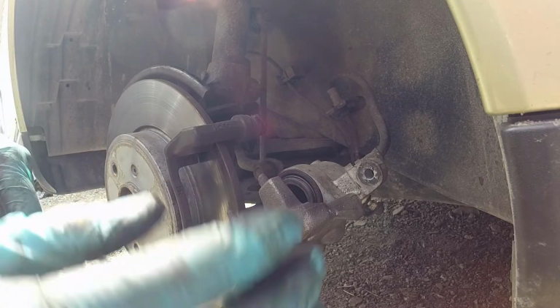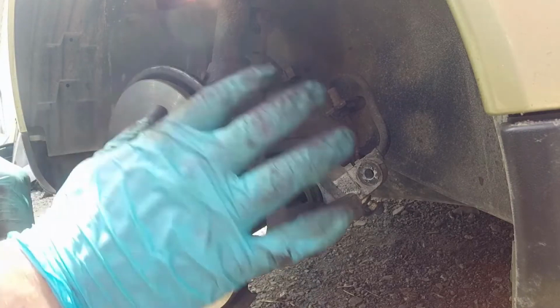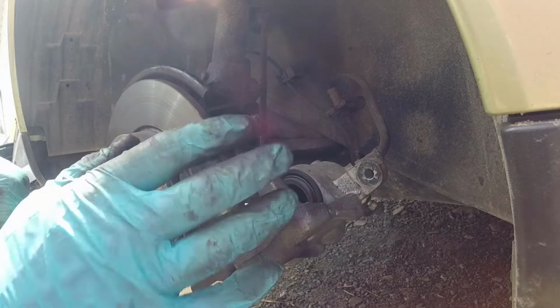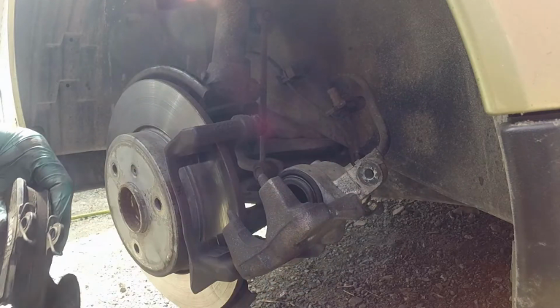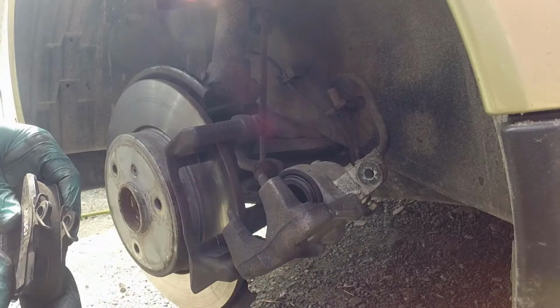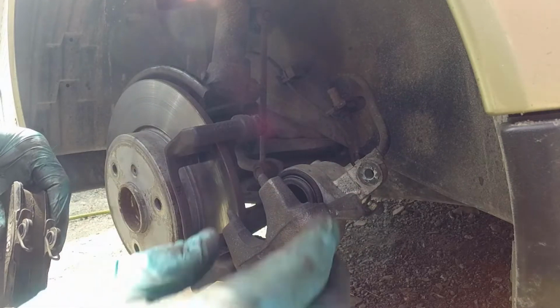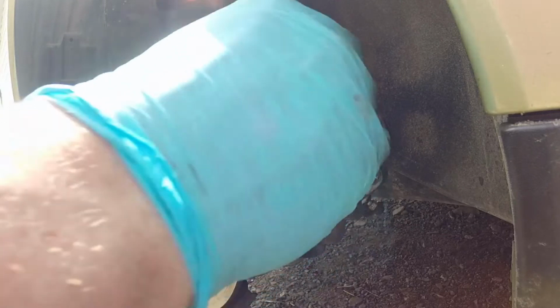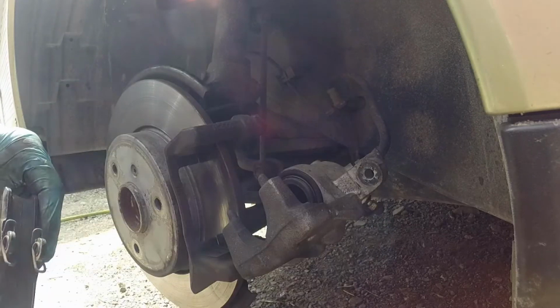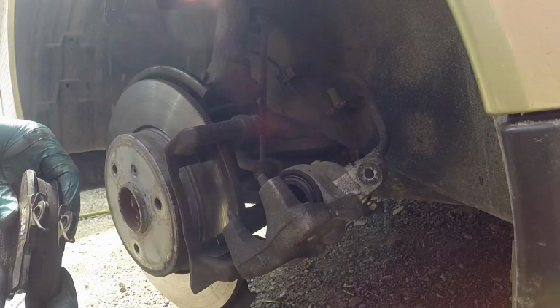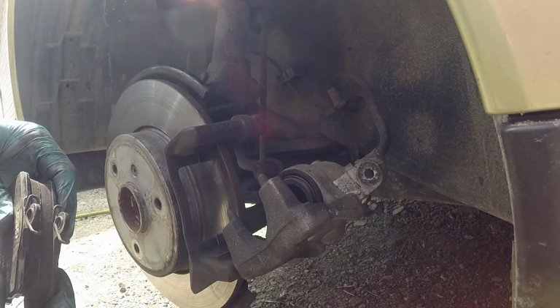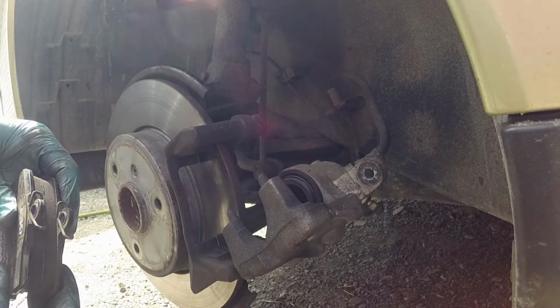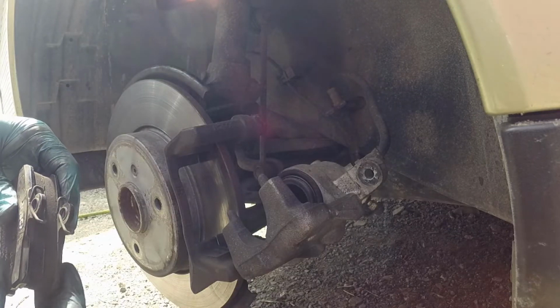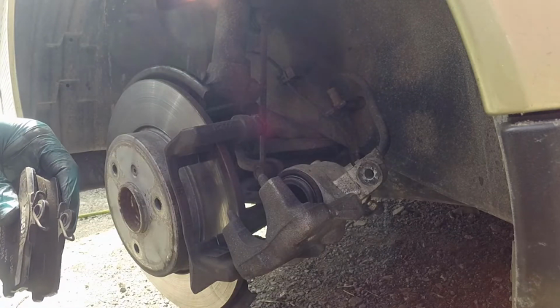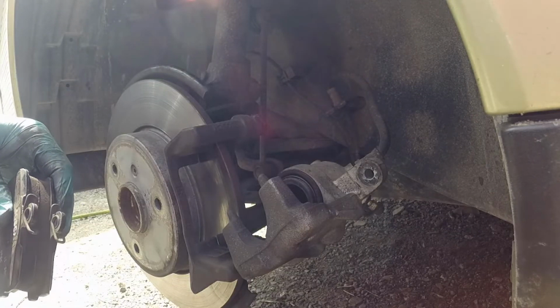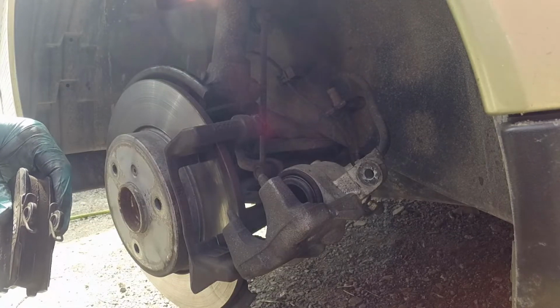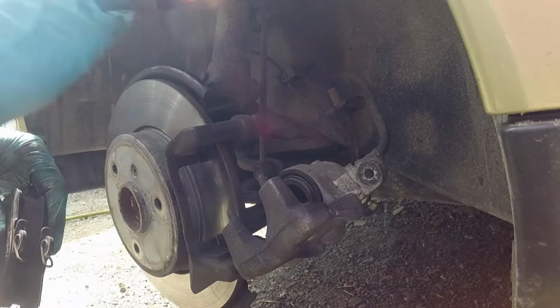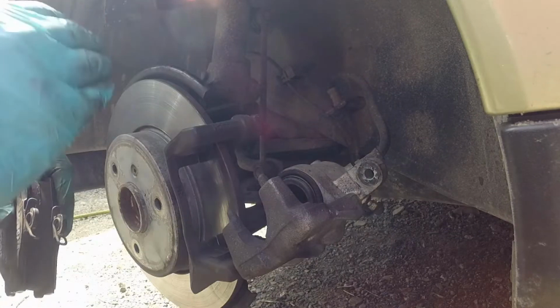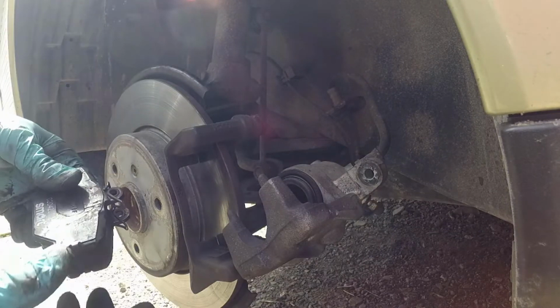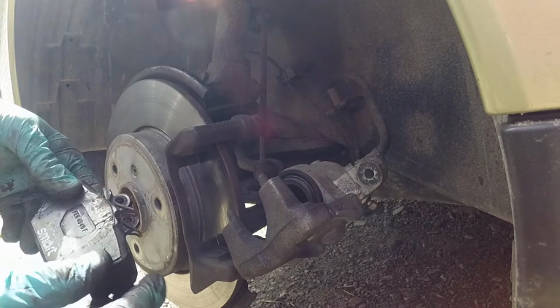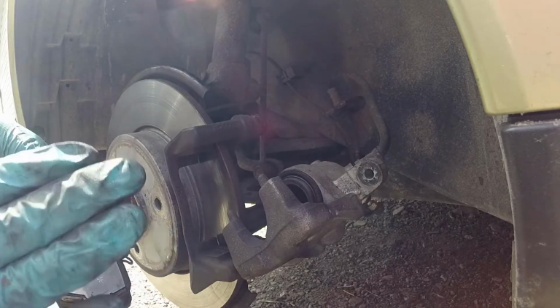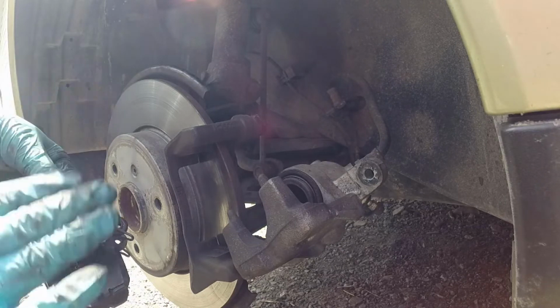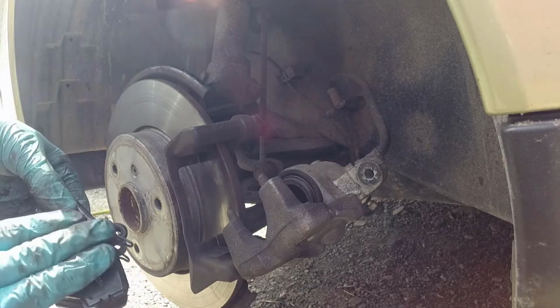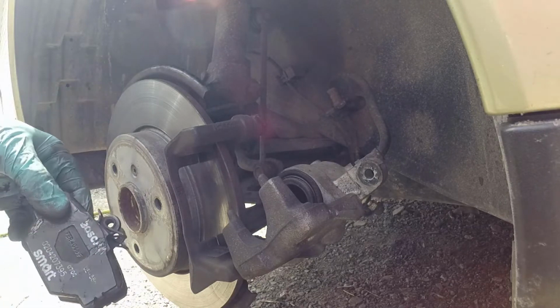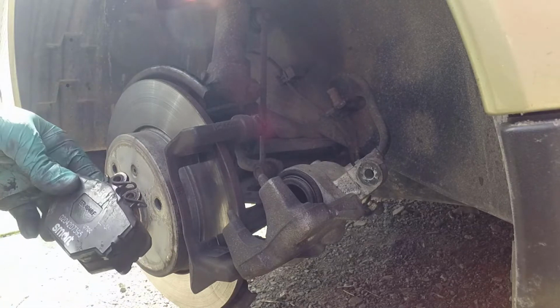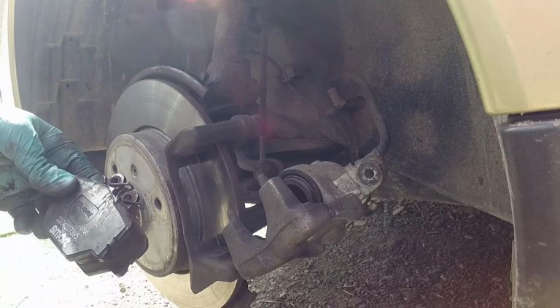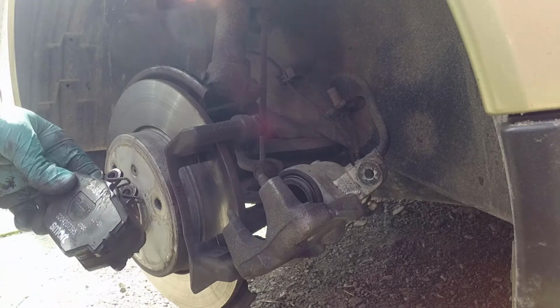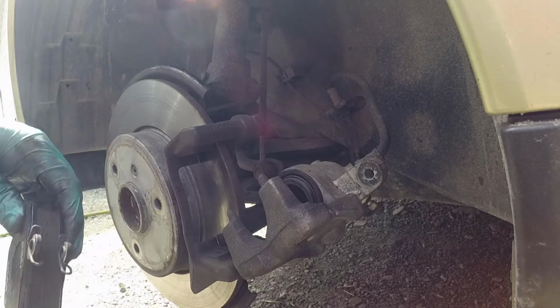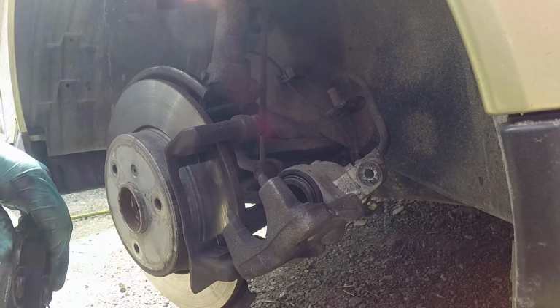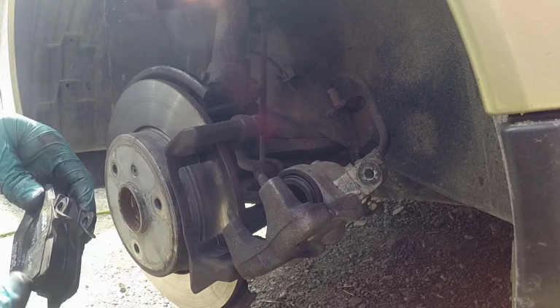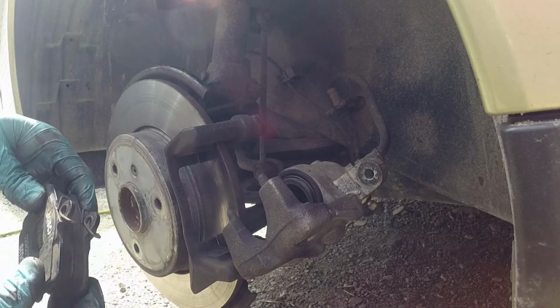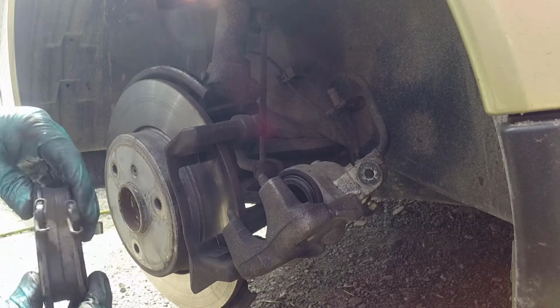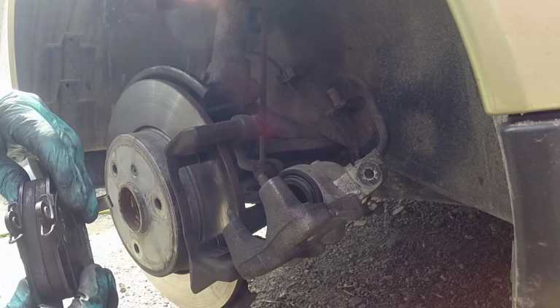We're going to give the caliper a bit of a clean as well and compress that piston, so that when we put it back together it'll sit in the anti-squeal compound nicely and these brakes should be good for a long time.